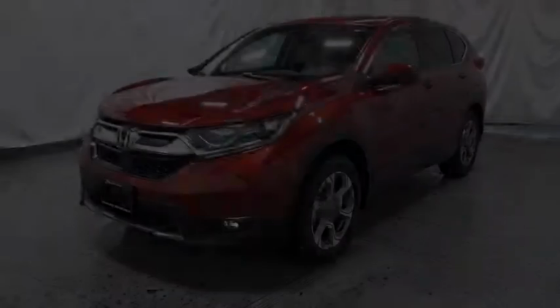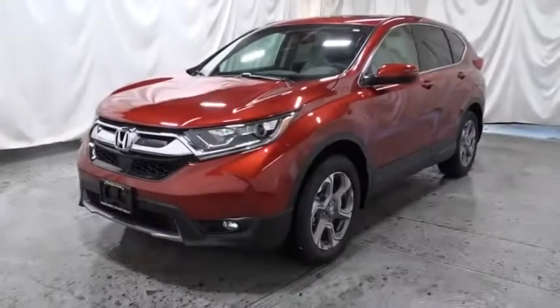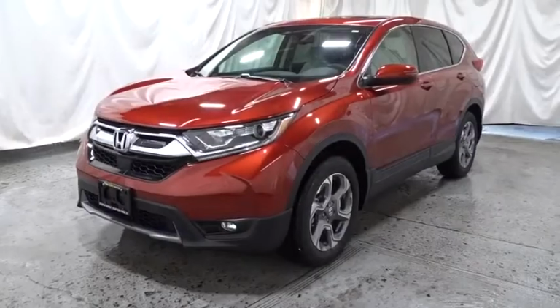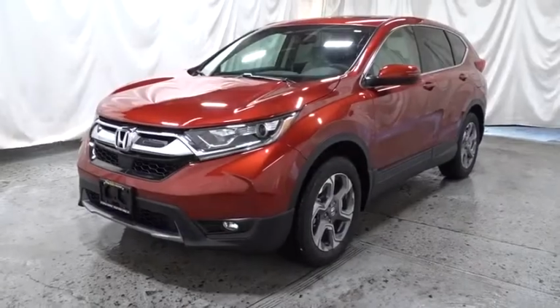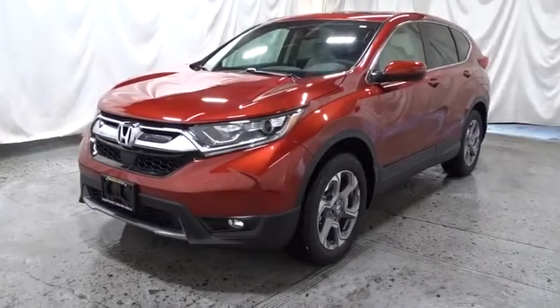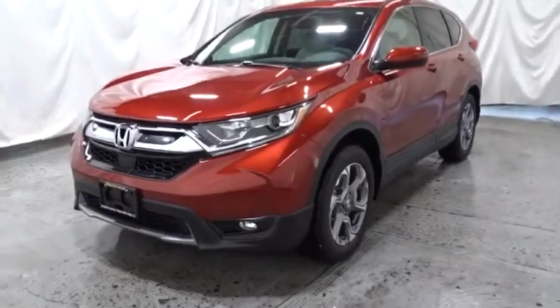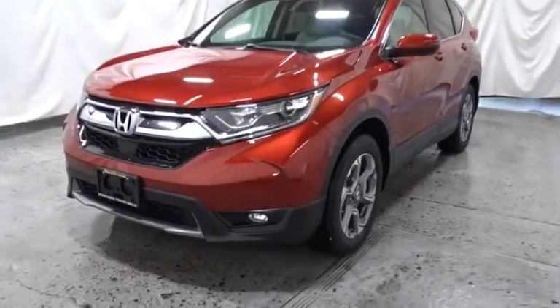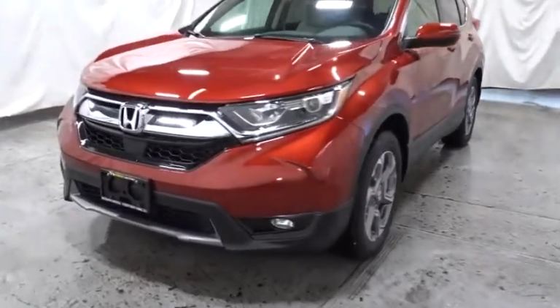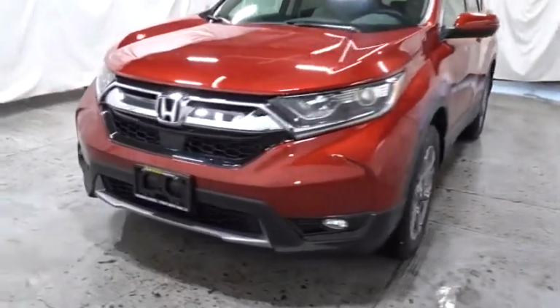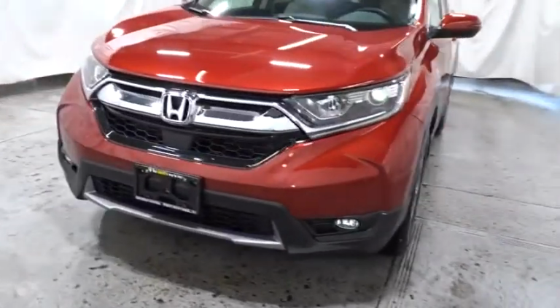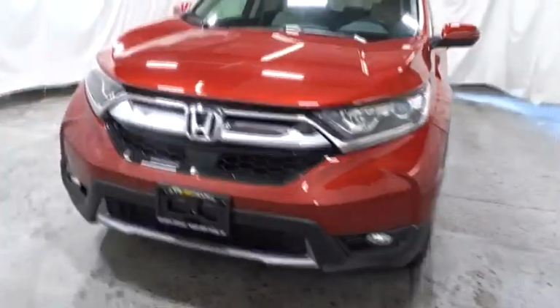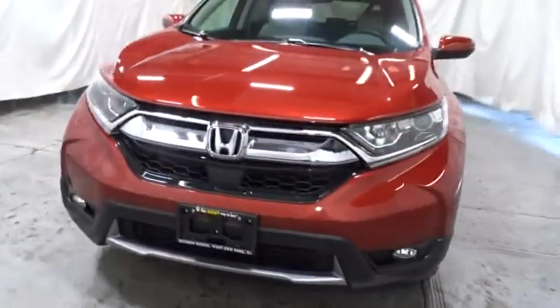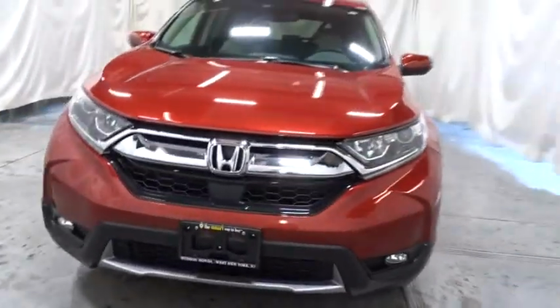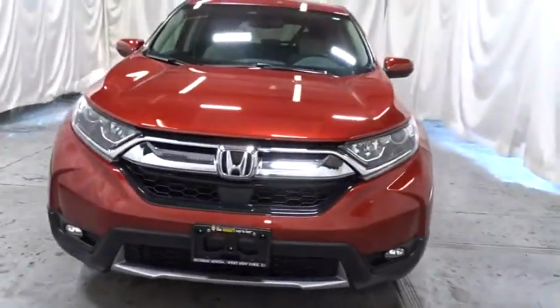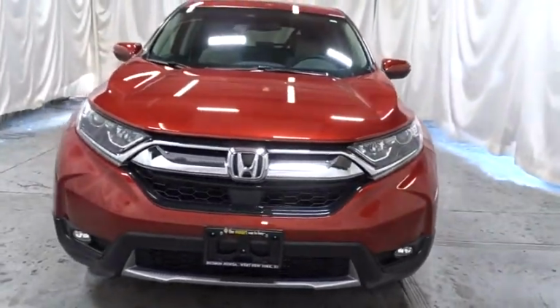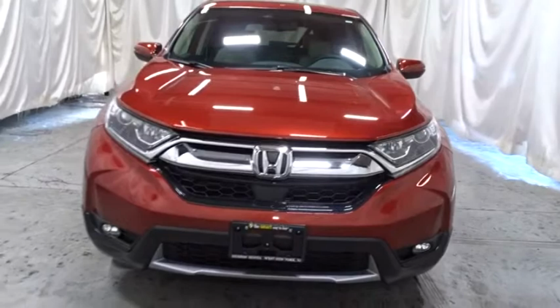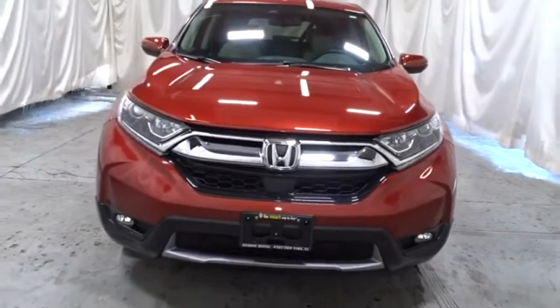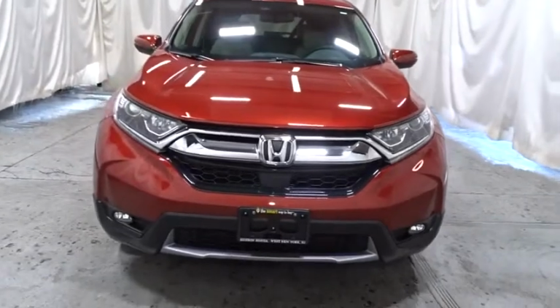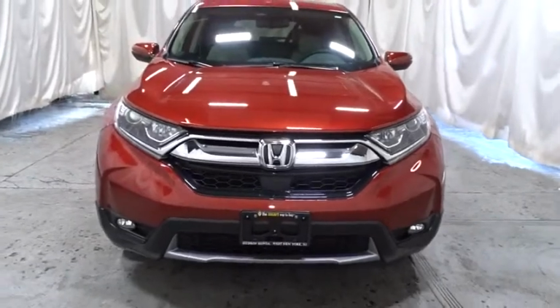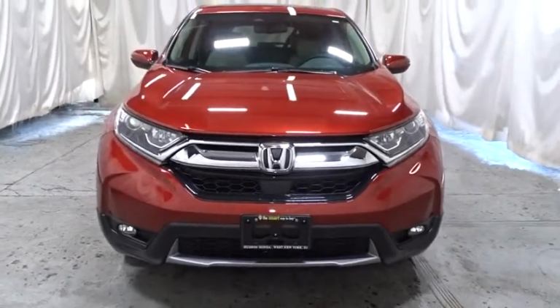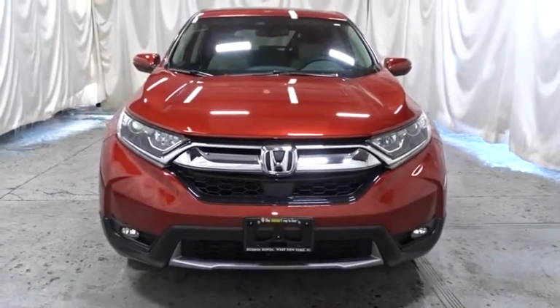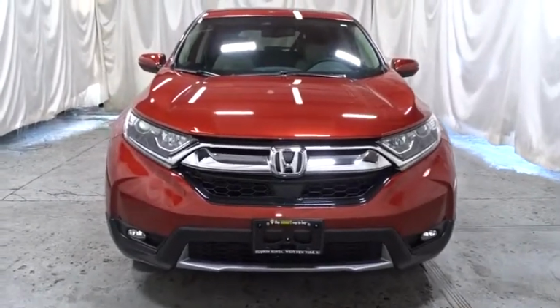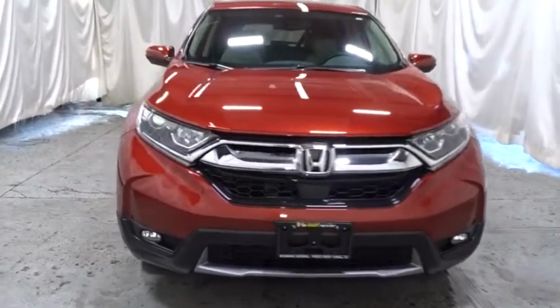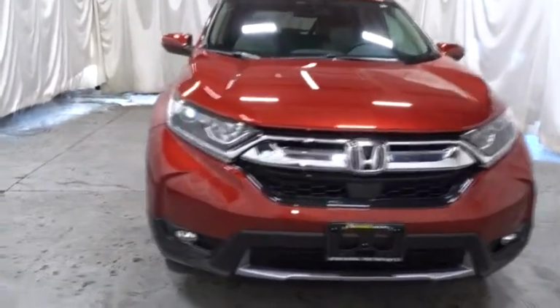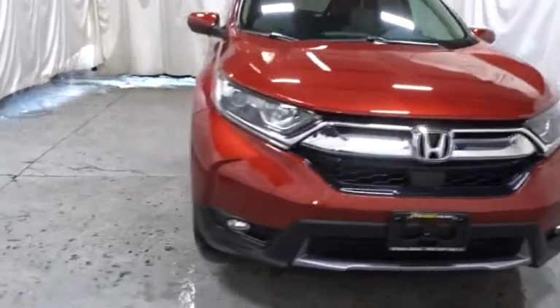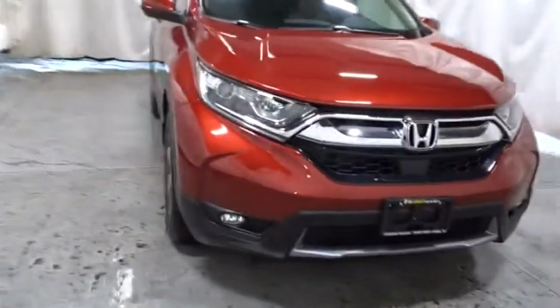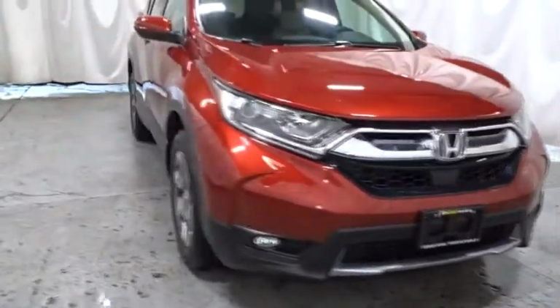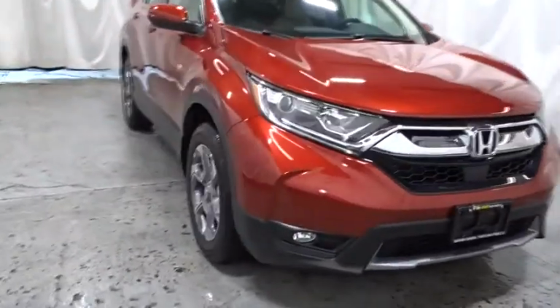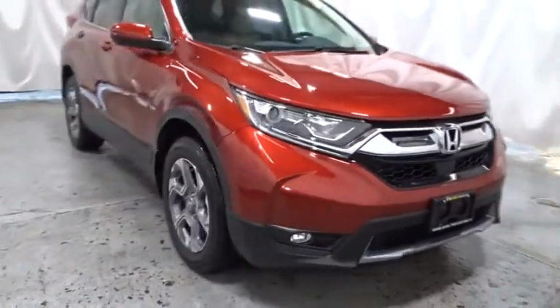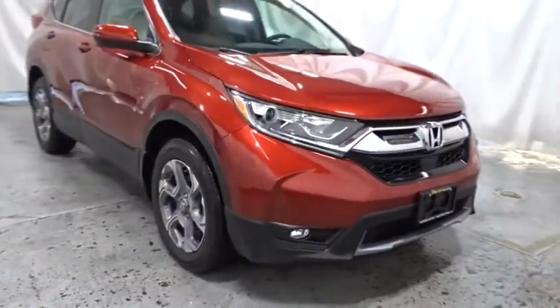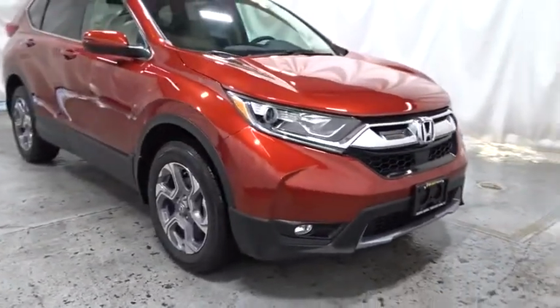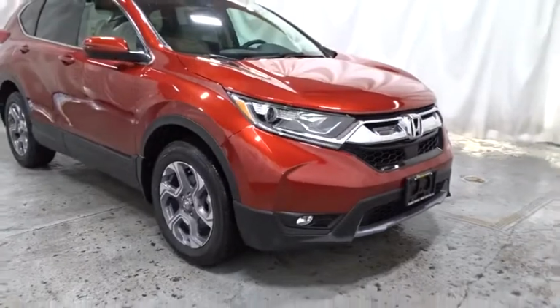2019 Honda CR-V. The CR-V is a top recommended vehicle because of its car-like driving manners, good value, cool technology, and comfy interior.